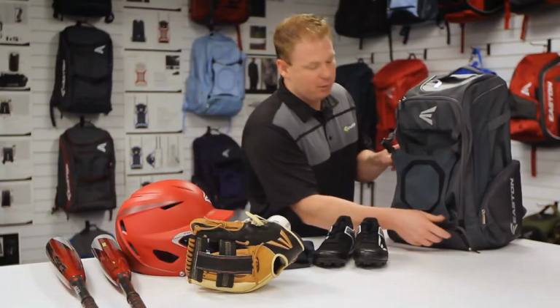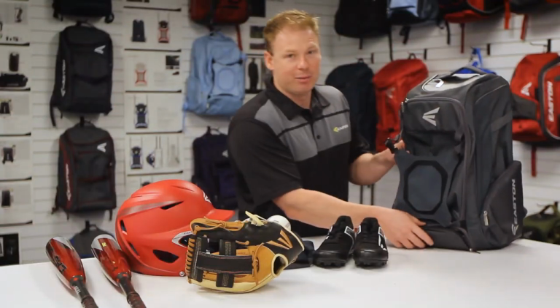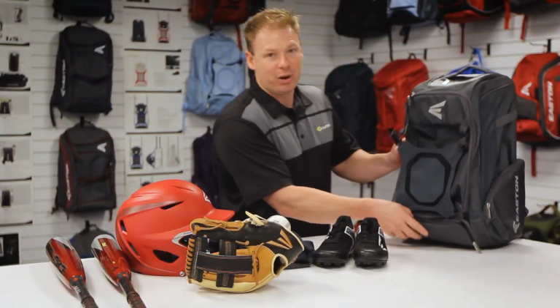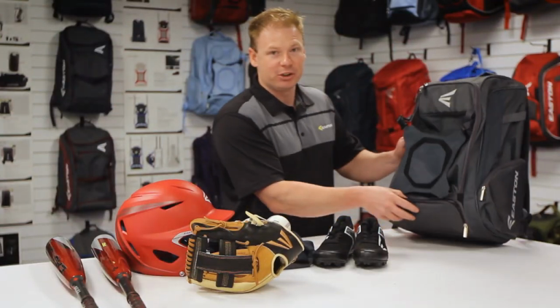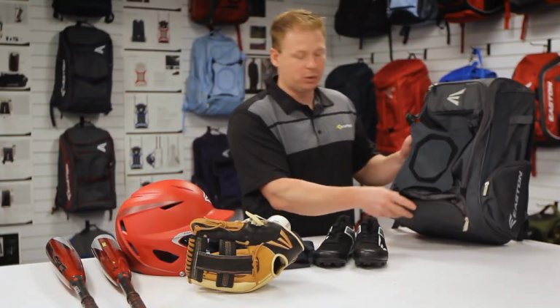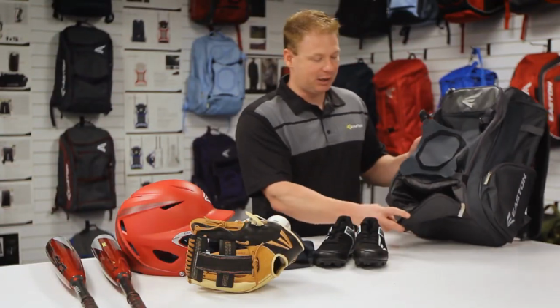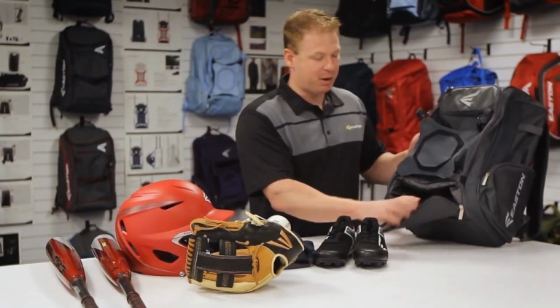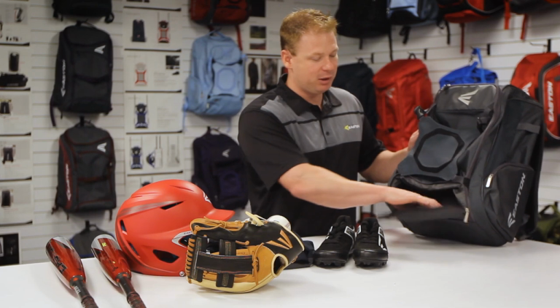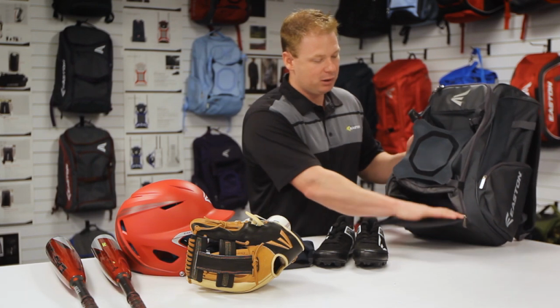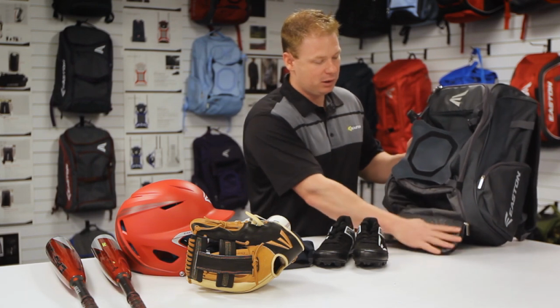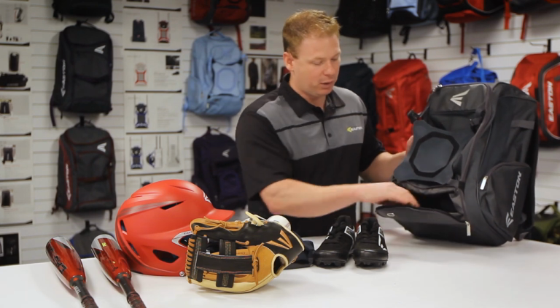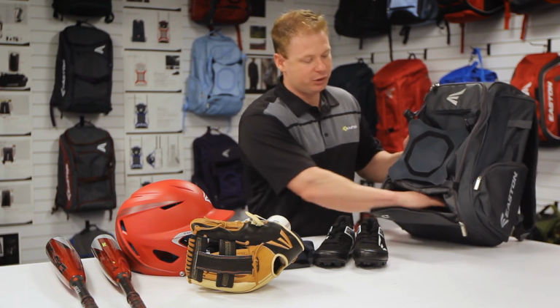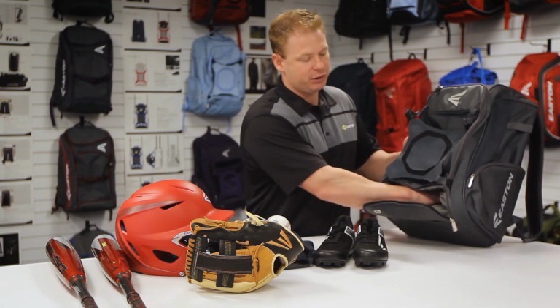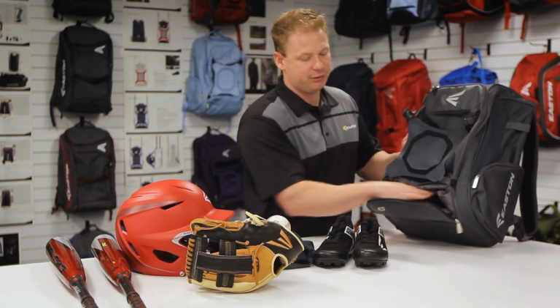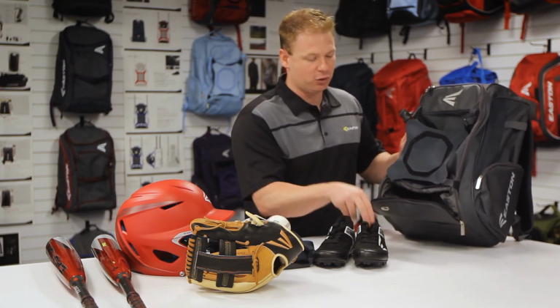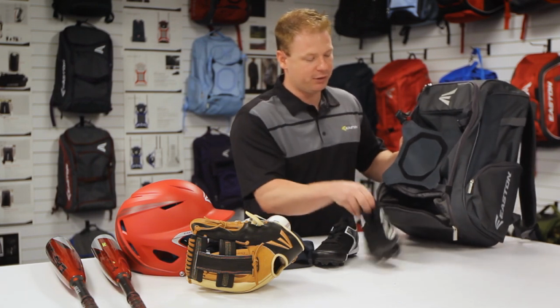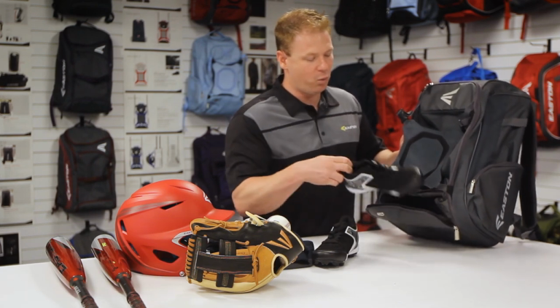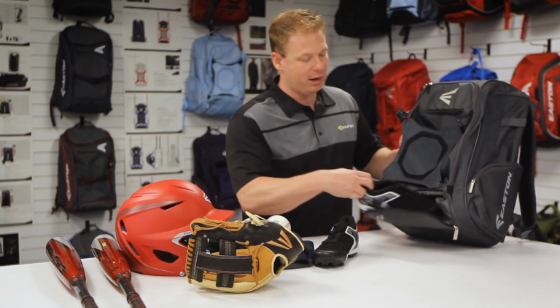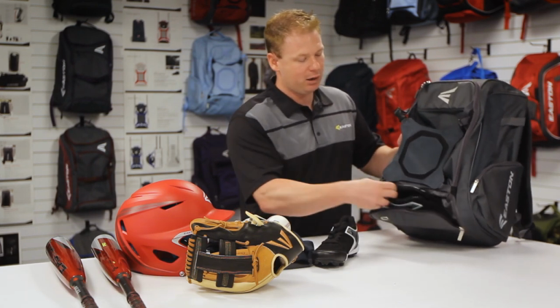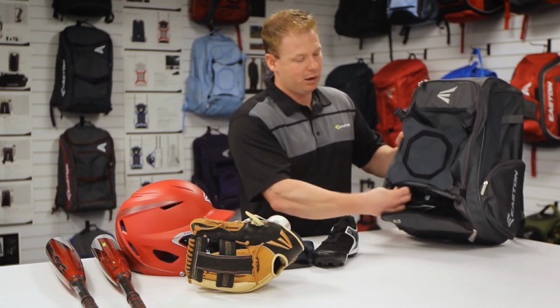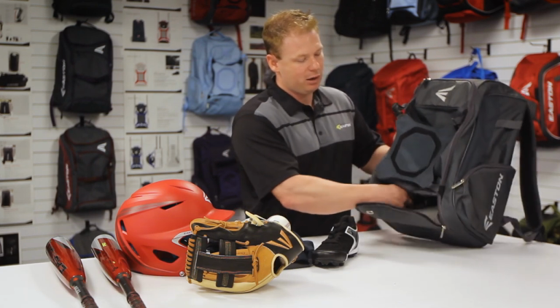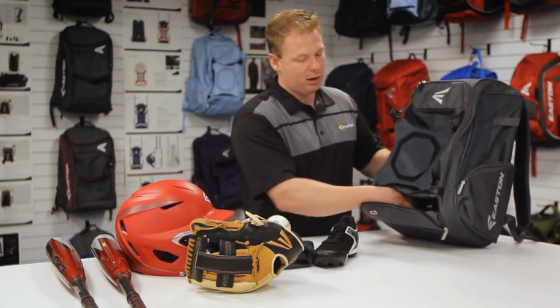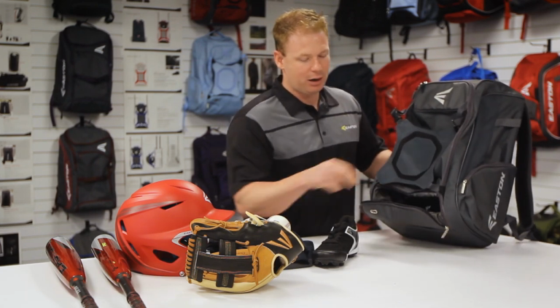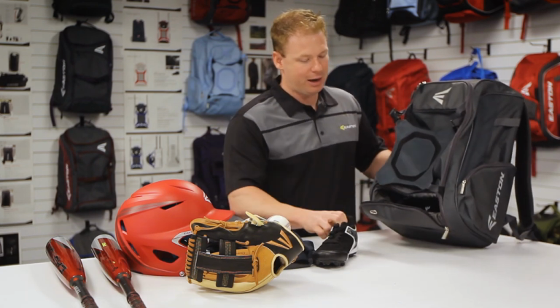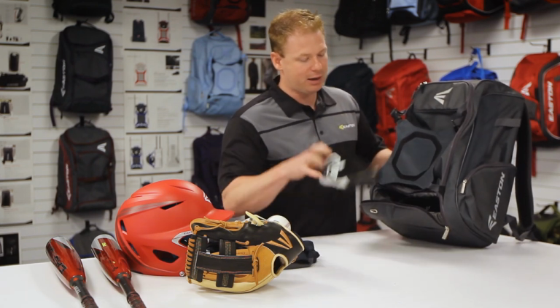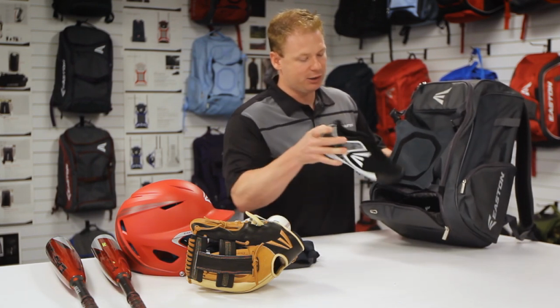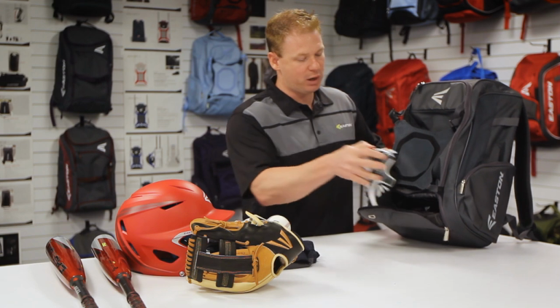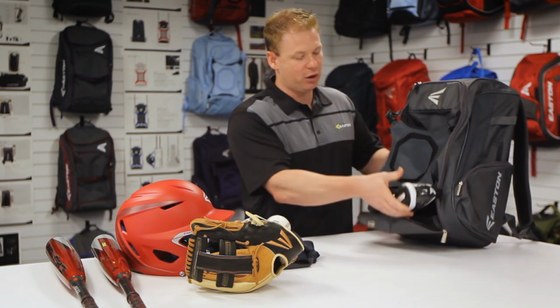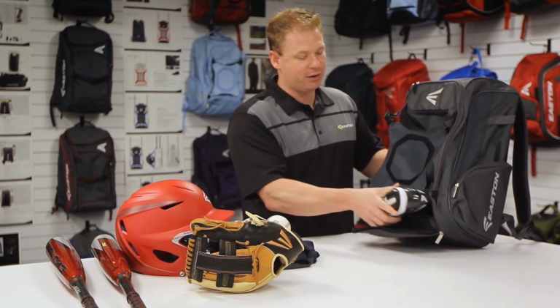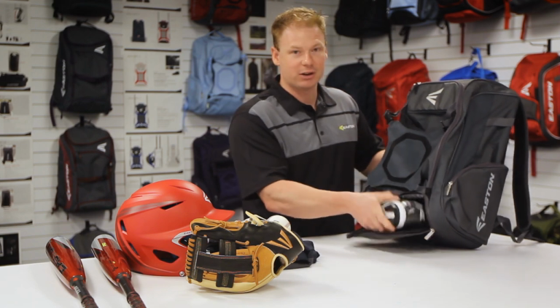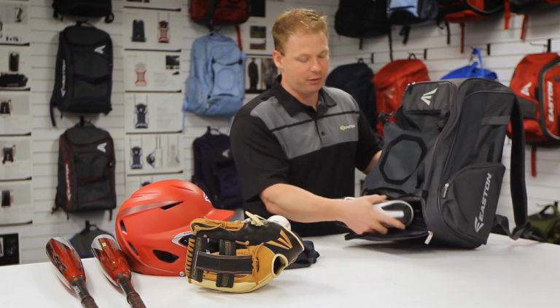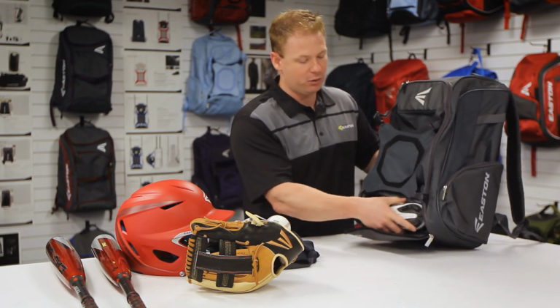Down the bottom we have our shoe and cleat compartment. We can also use this for storage of any wet and sweaty clothes after your day on the field.